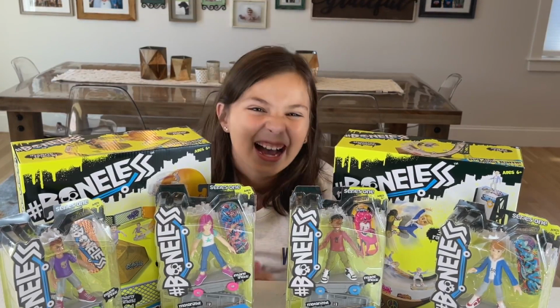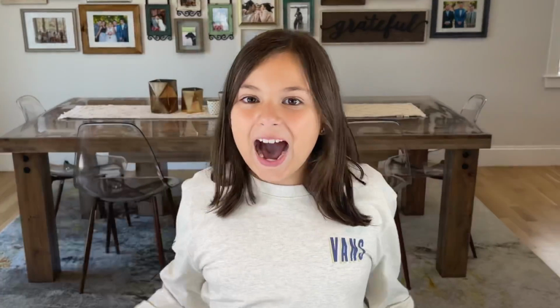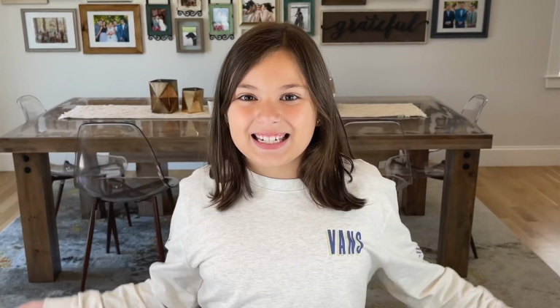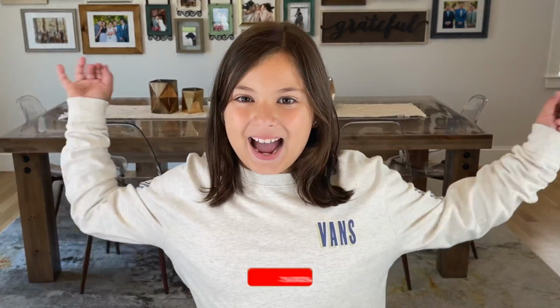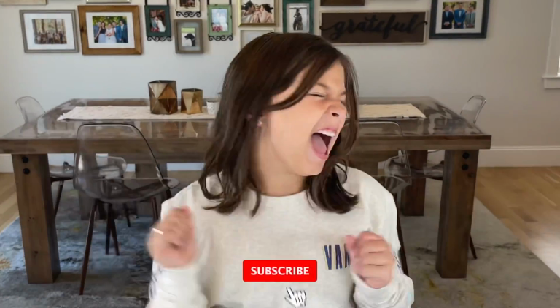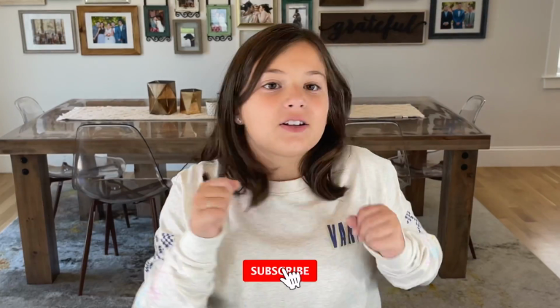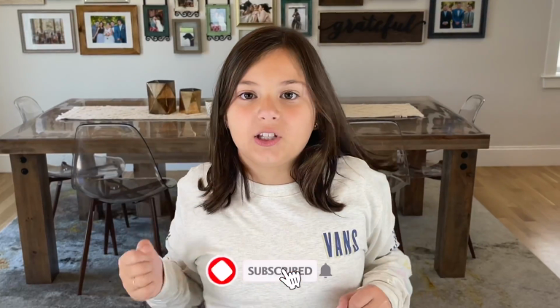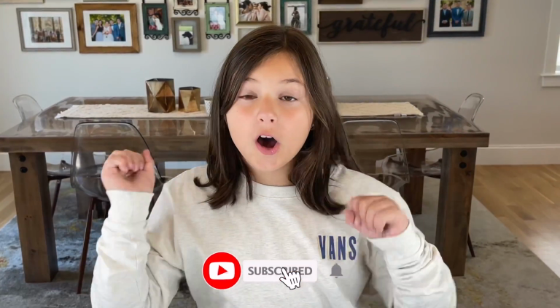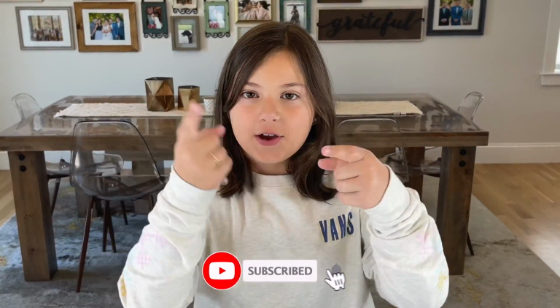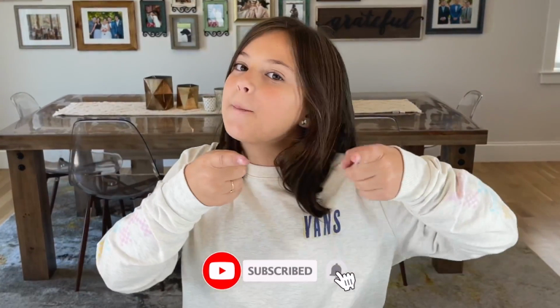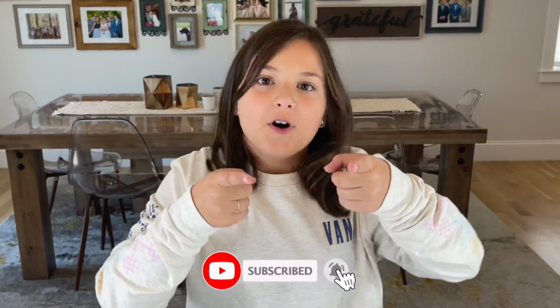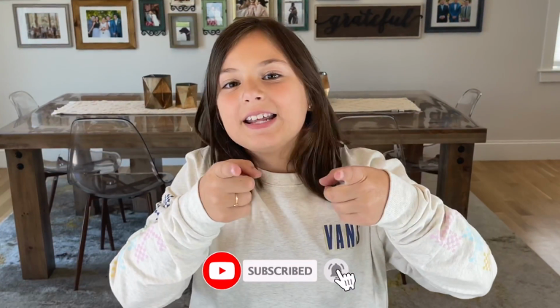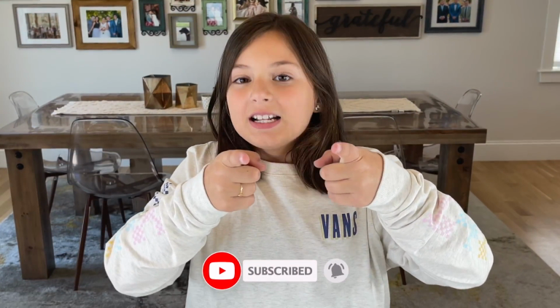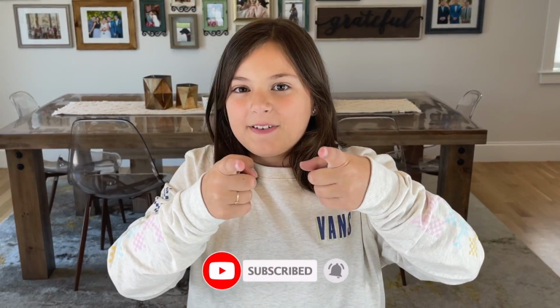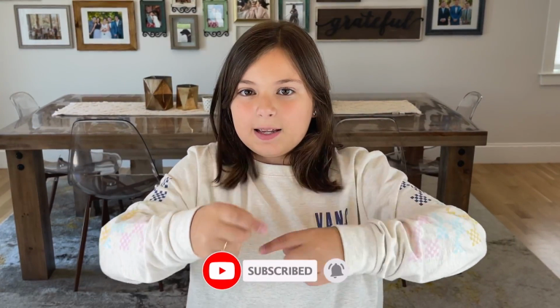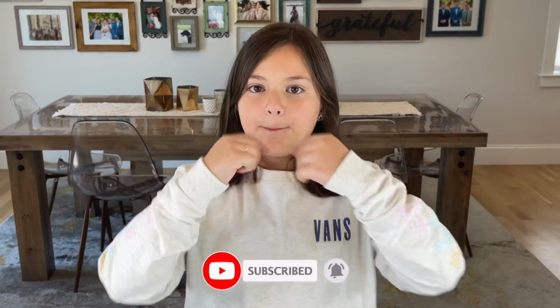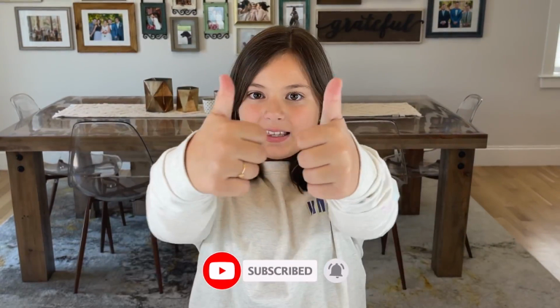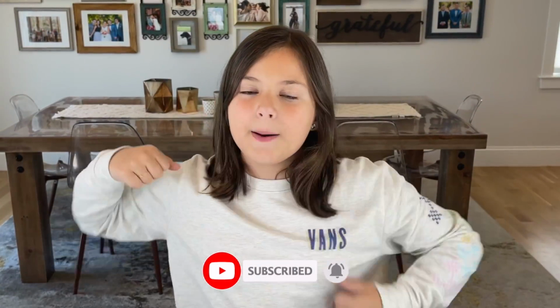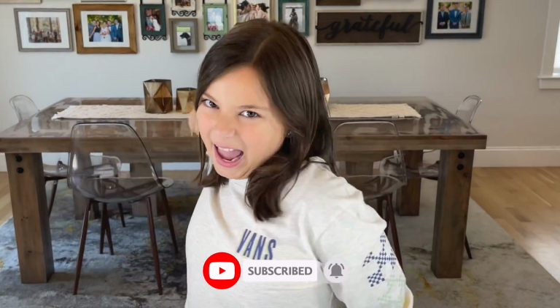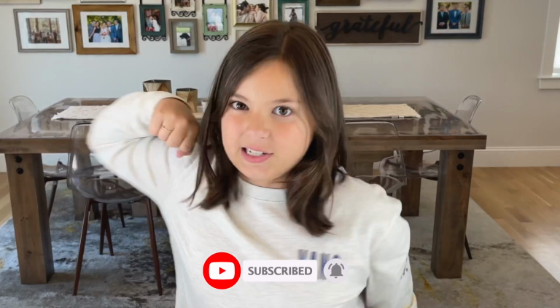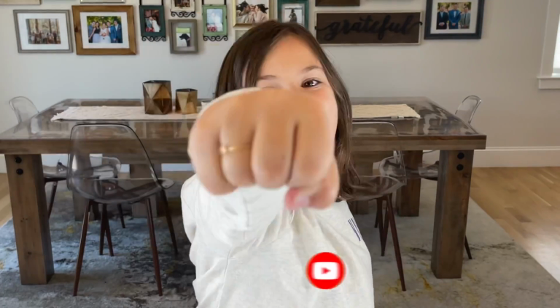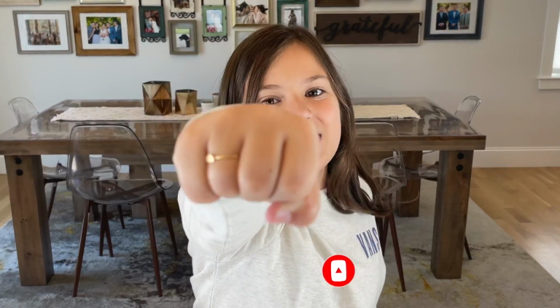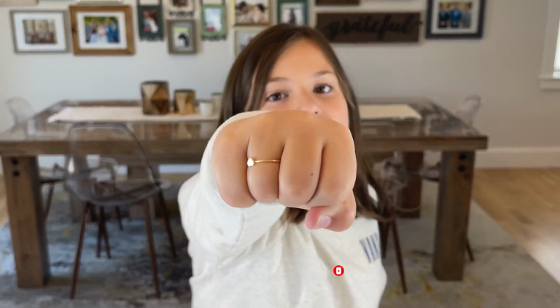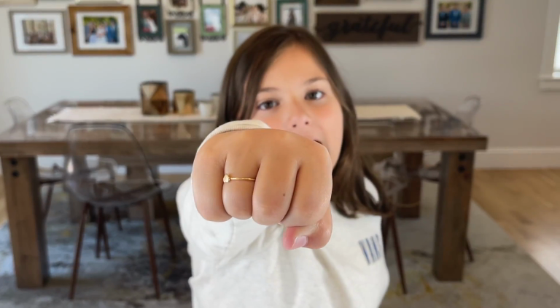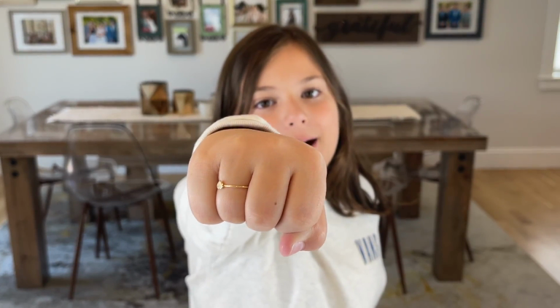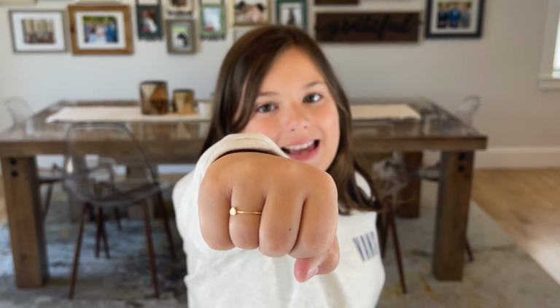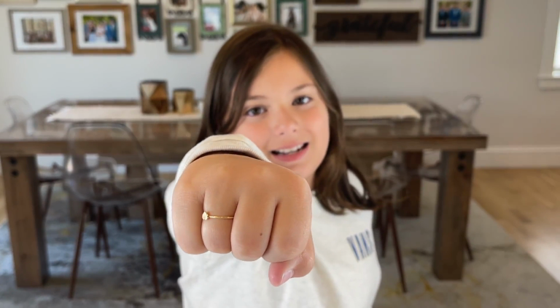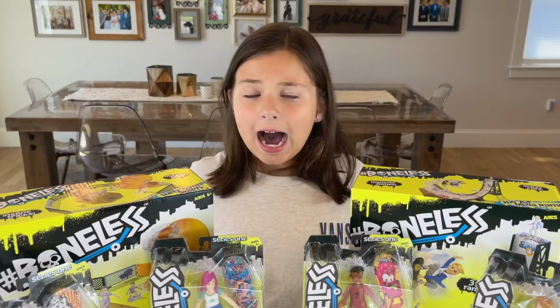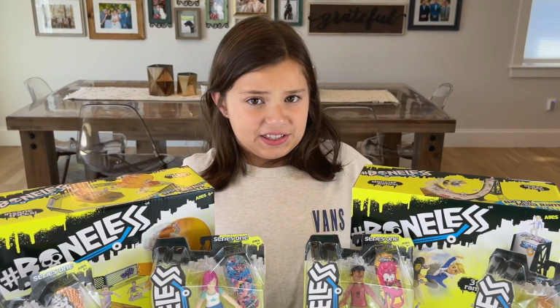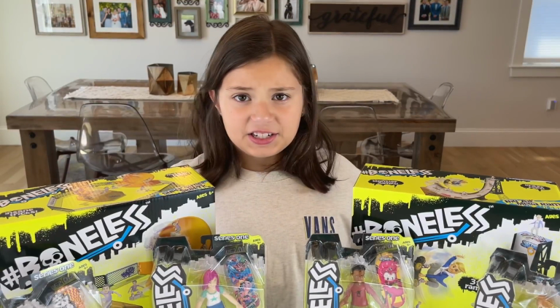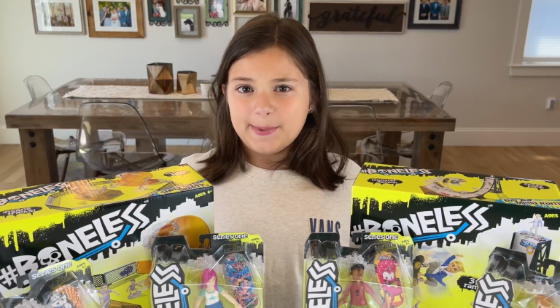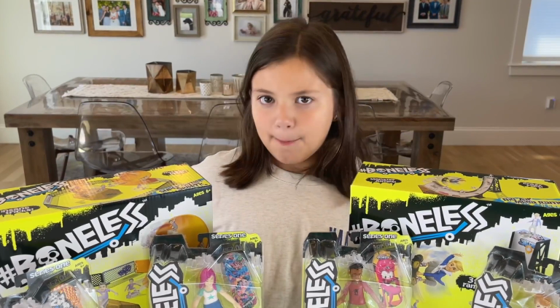Guys, I can't wait to open this toy with you. Before I do, don't forget to give me a big thumbs up and smash that subscribe button. Guys, this is going to be epic.